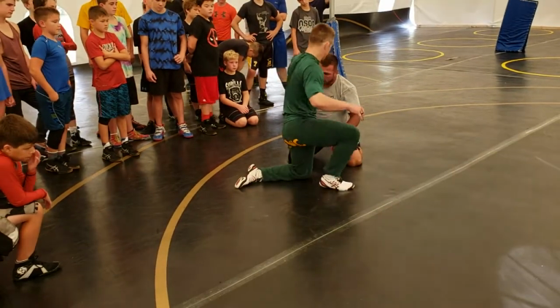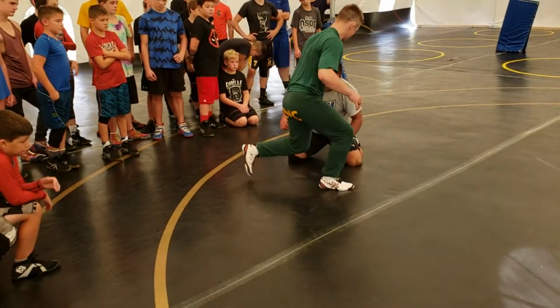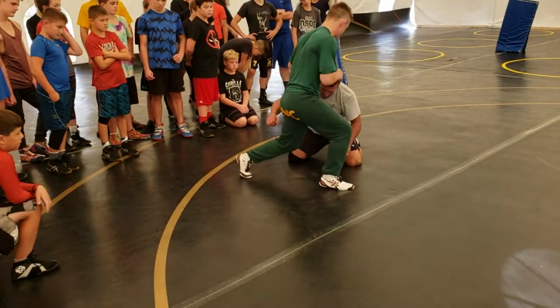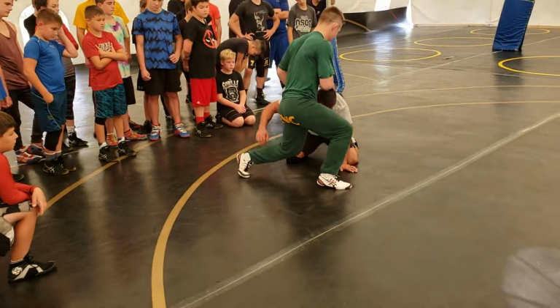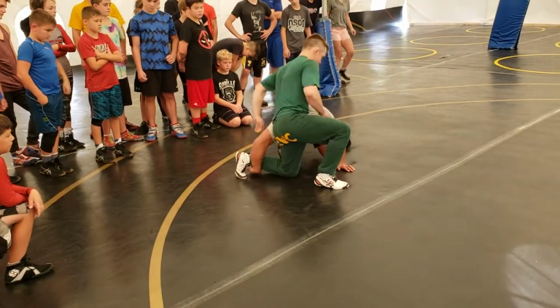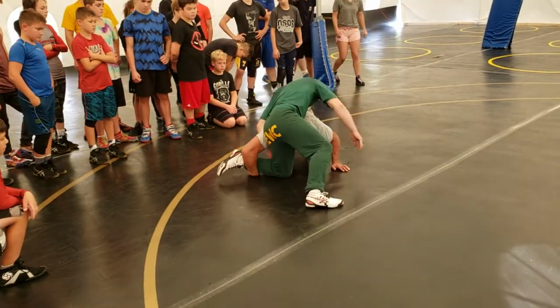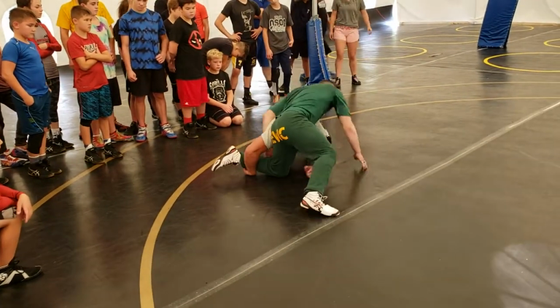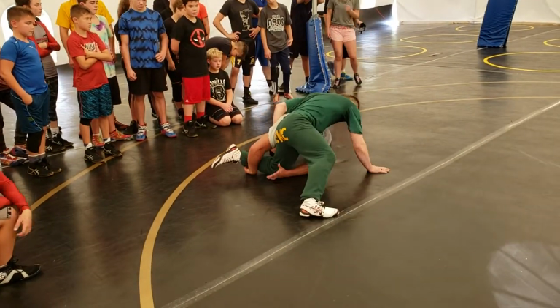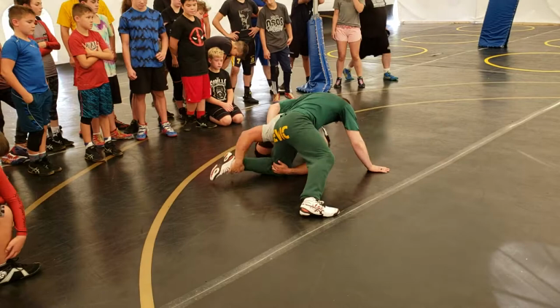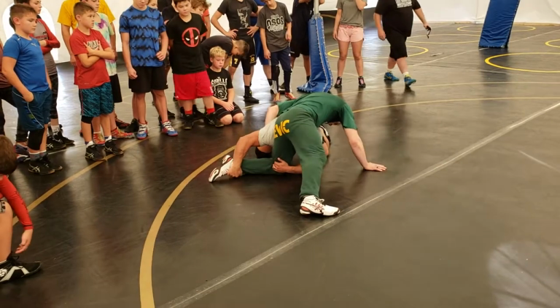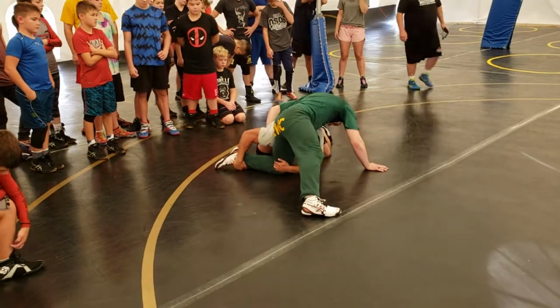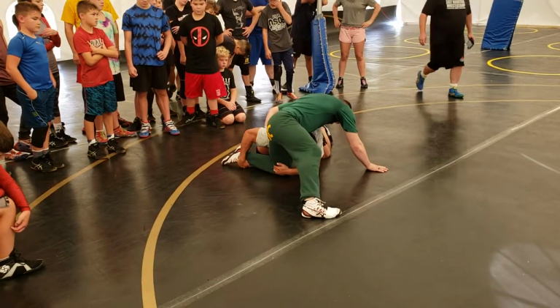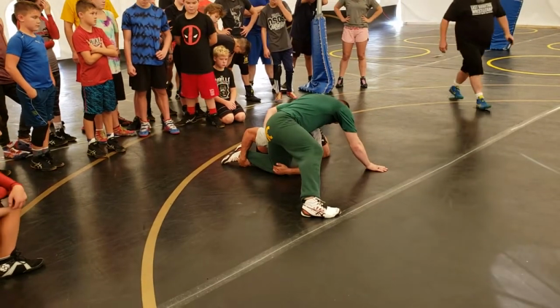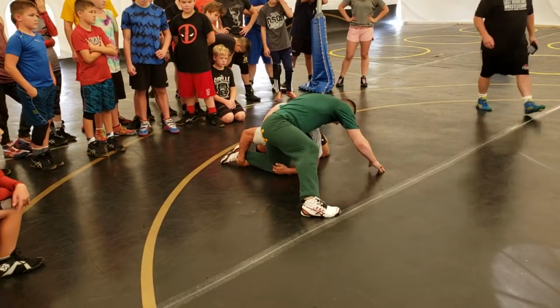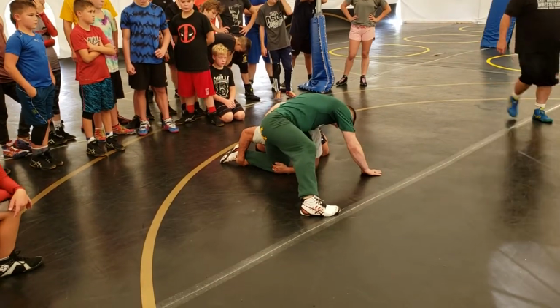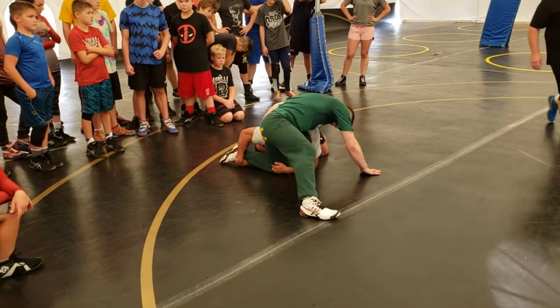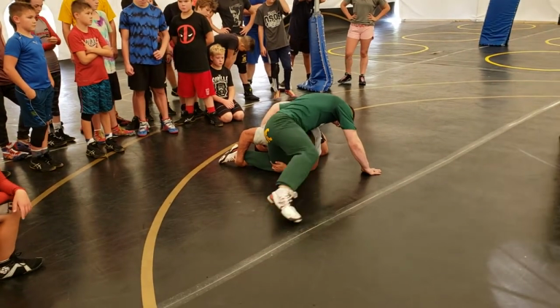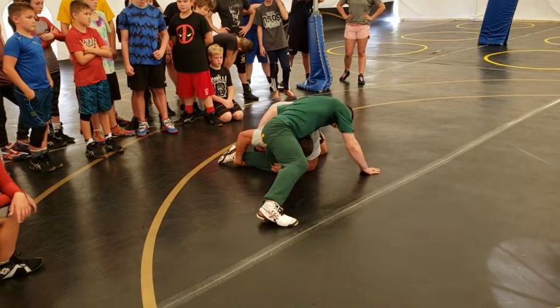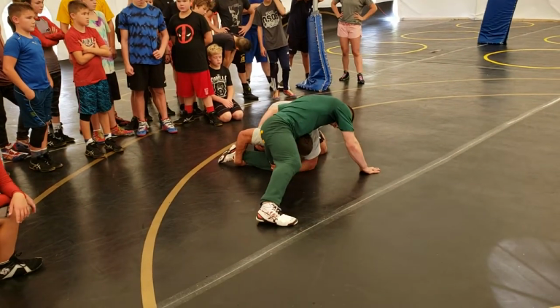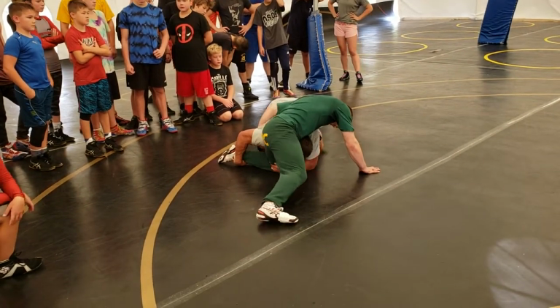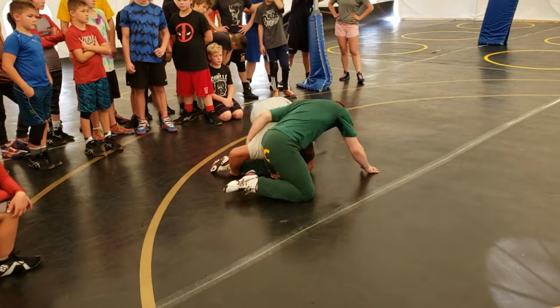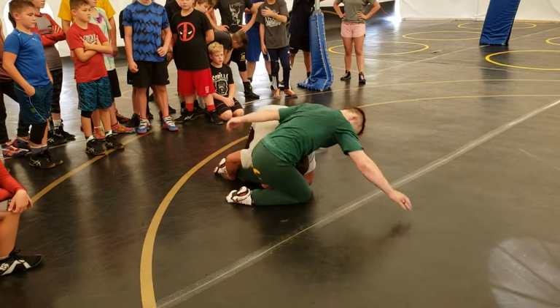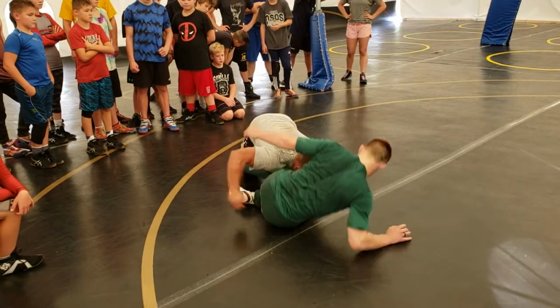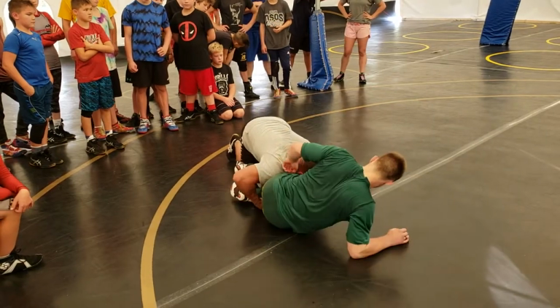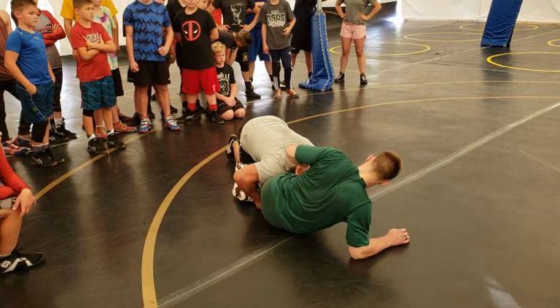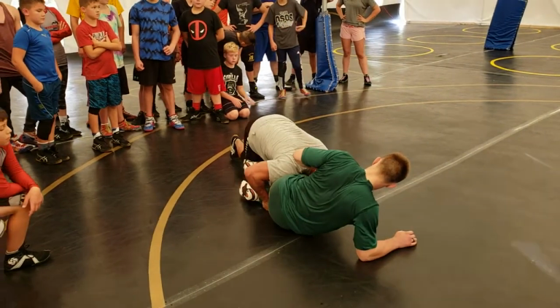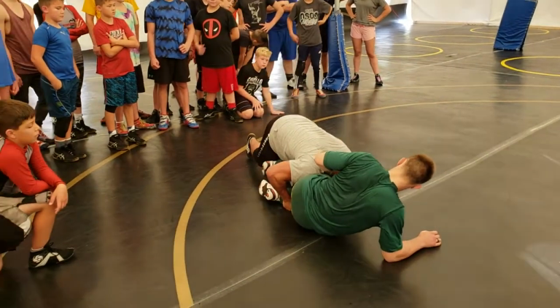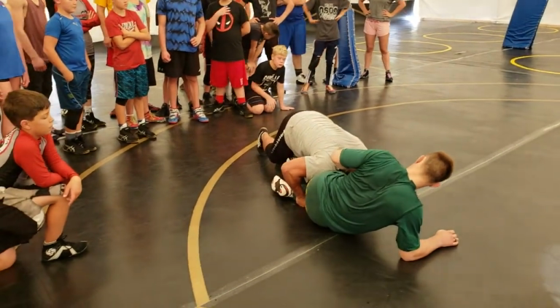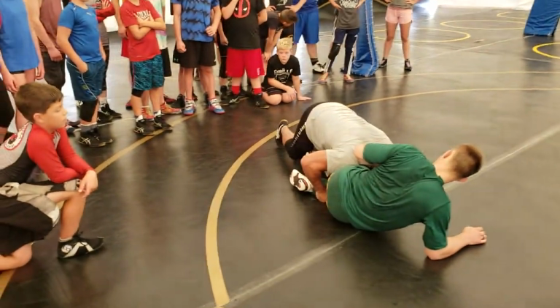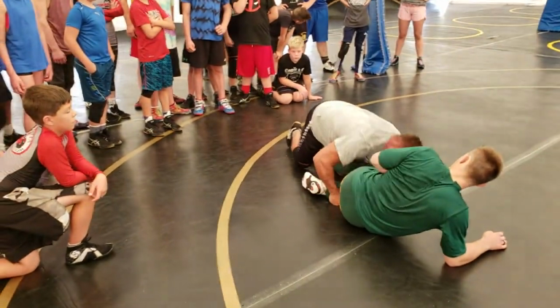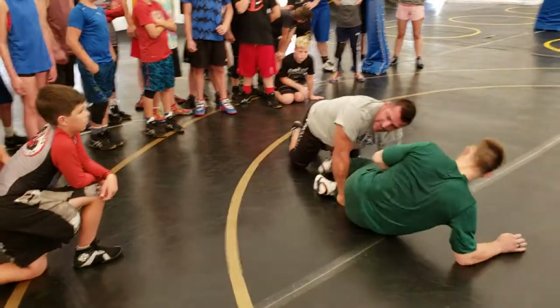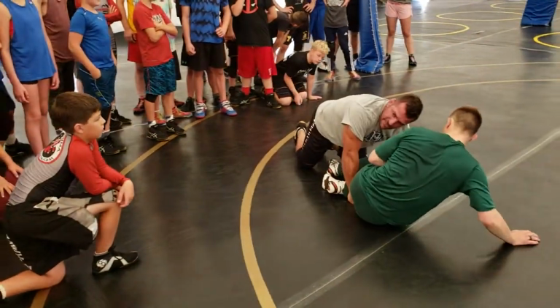It locks his hips out and he can't move. So when I'm here, I'm going to go here, pull, and as I pull, now I'm running on my knees. Now I'm here — what do I have? I have laced ankles now.